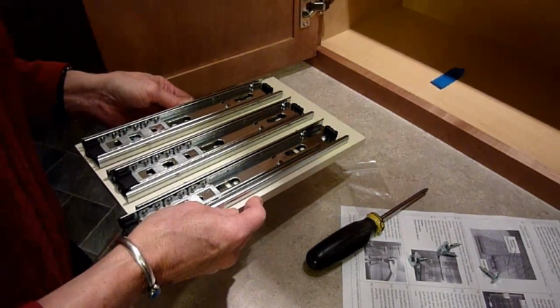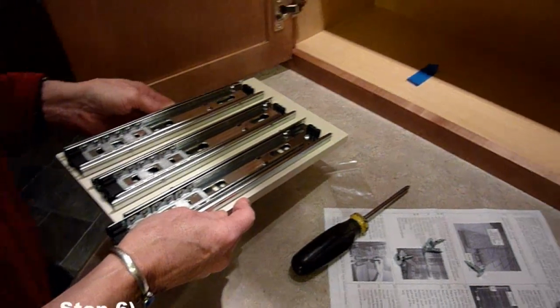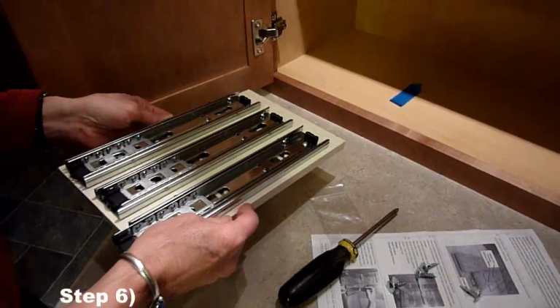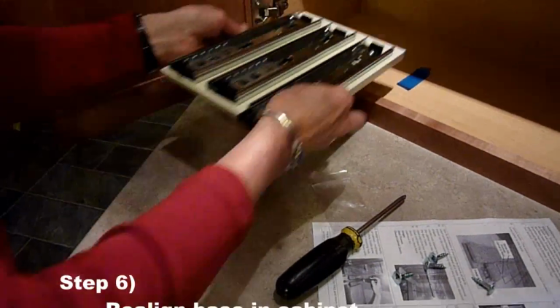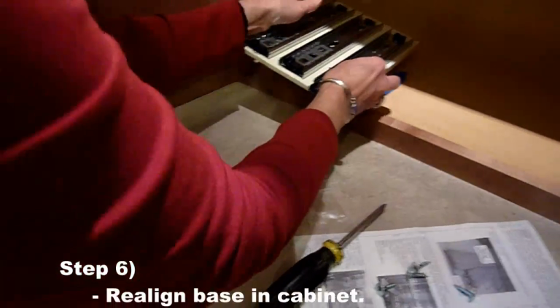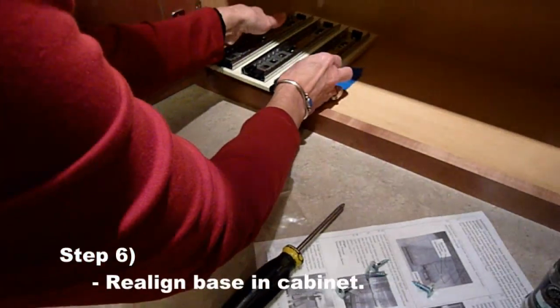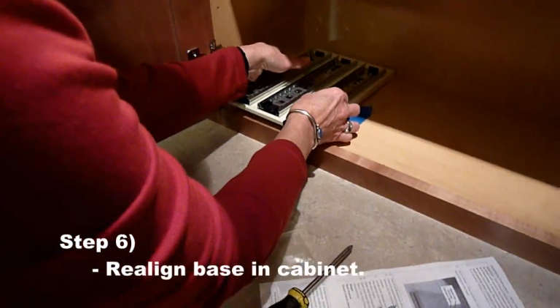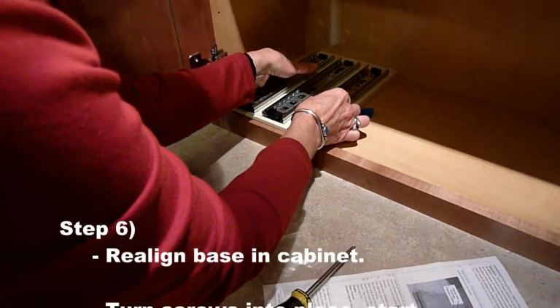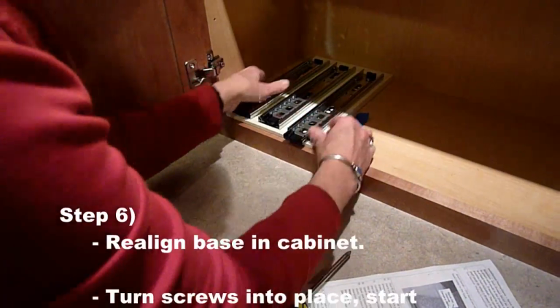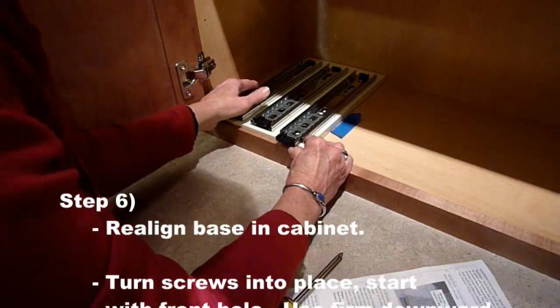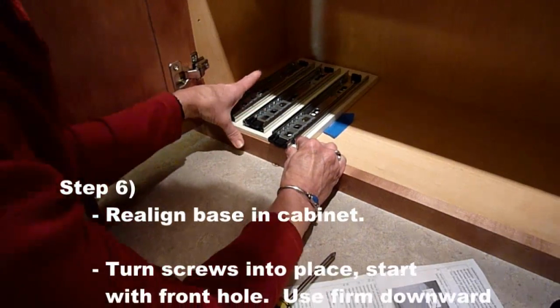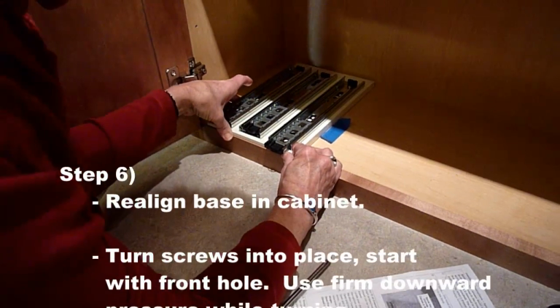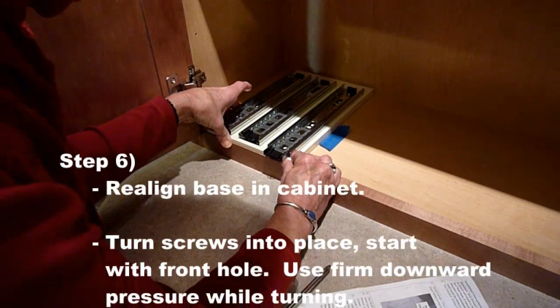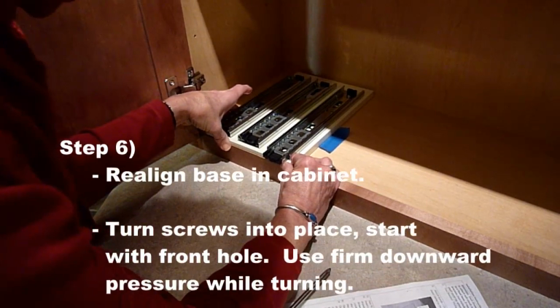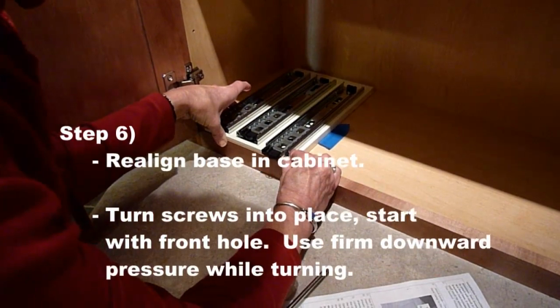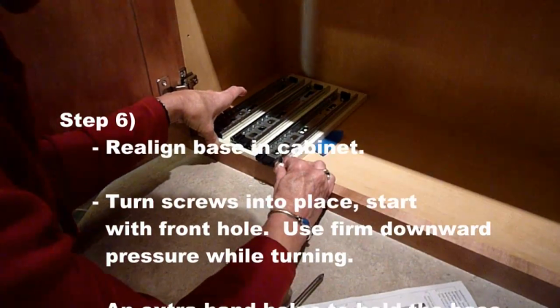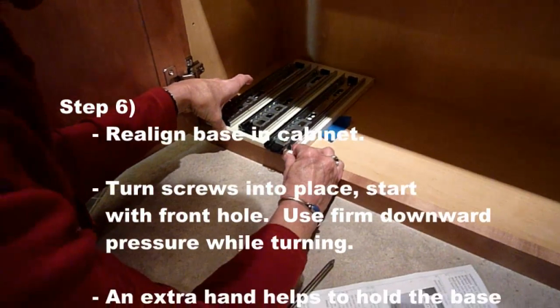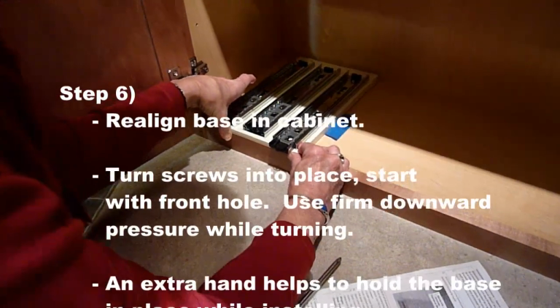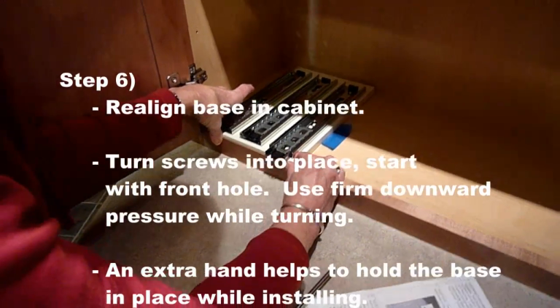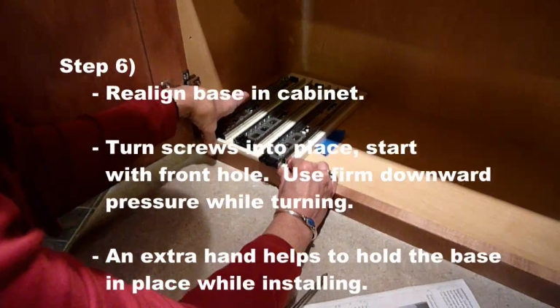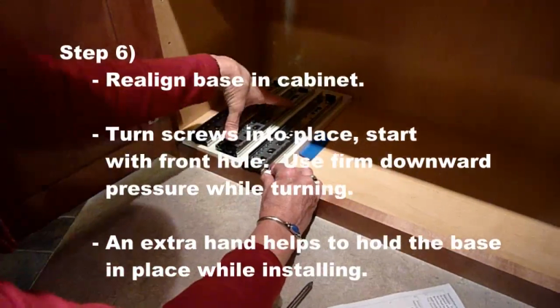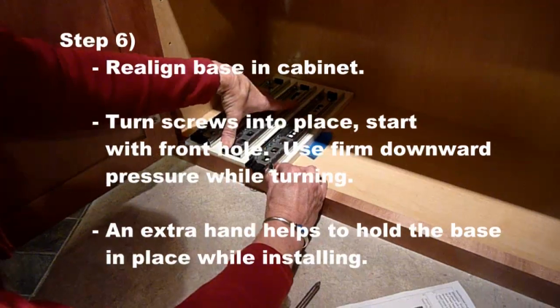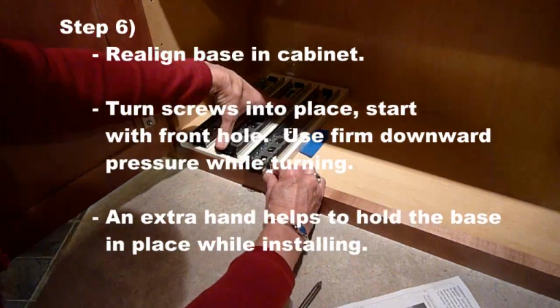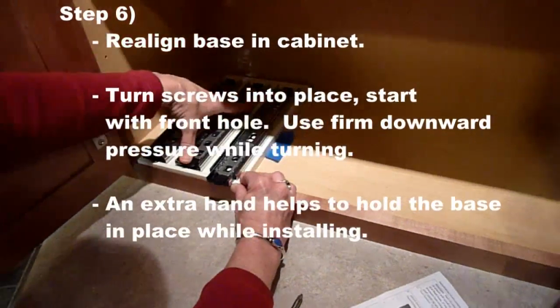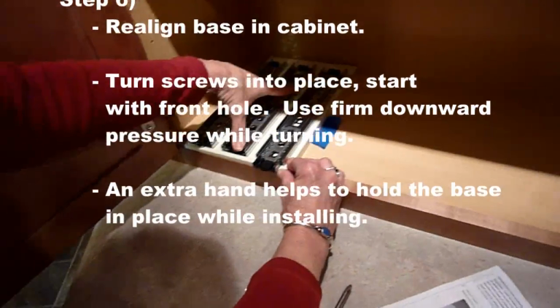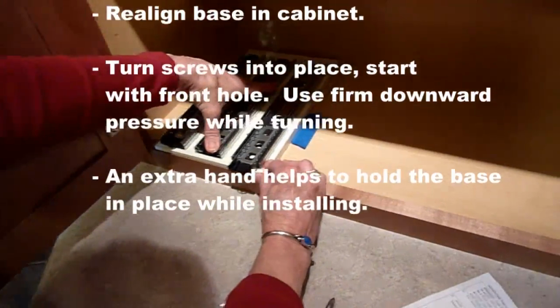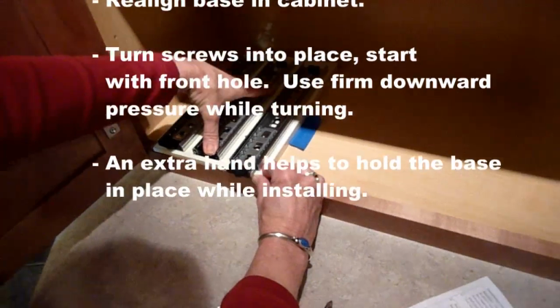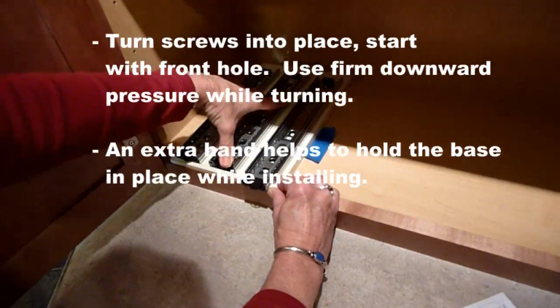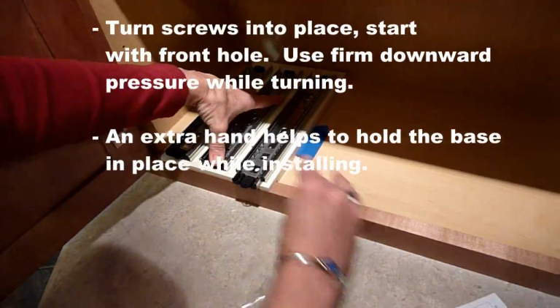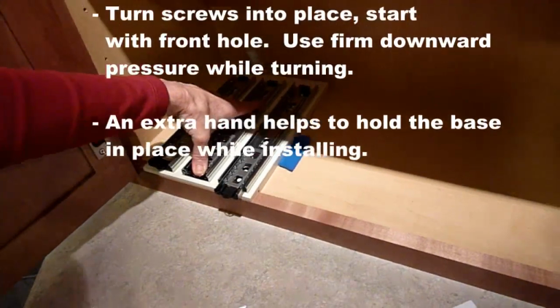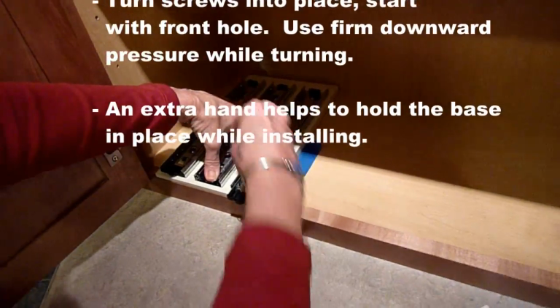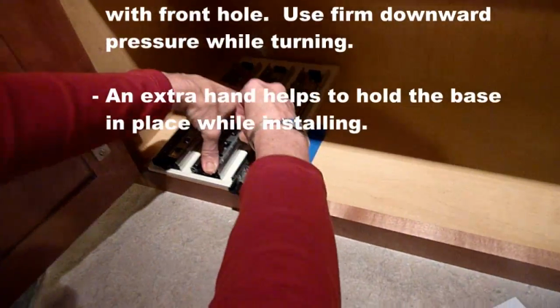You are now ready to return the base to the cabinet. Realign to the tape that you left and also the front of the cabinet. Start by placing a mounting screw into one of the front holes.